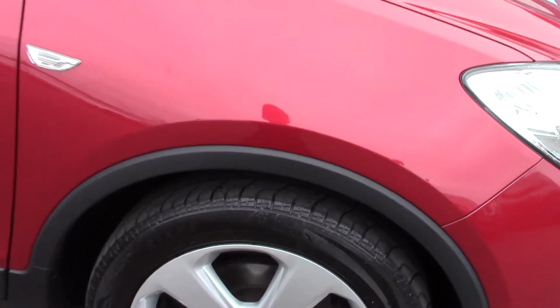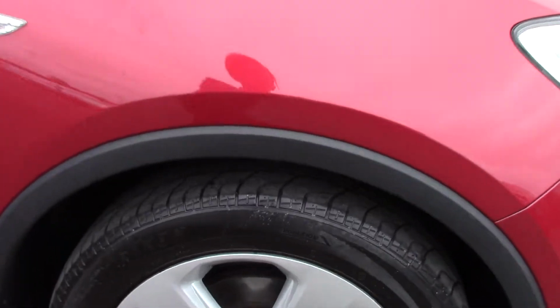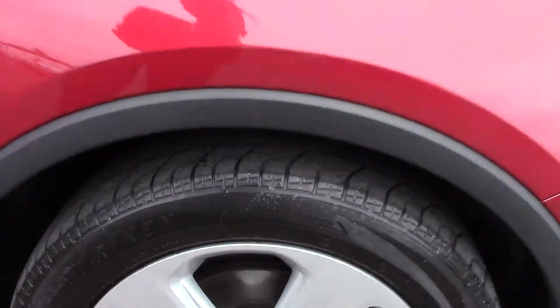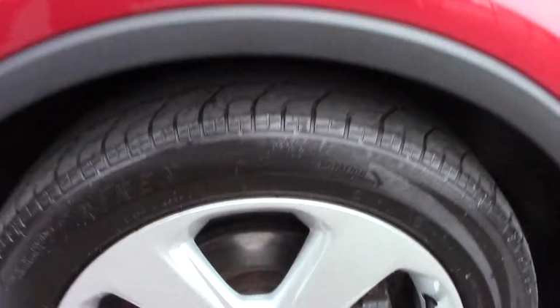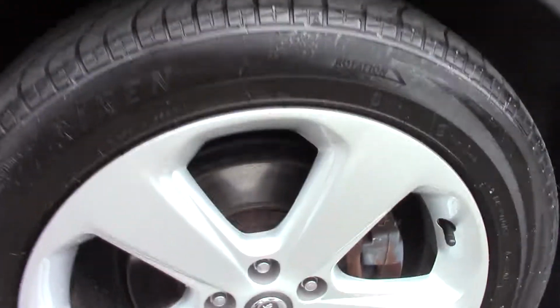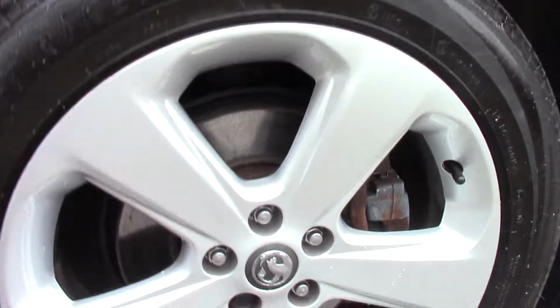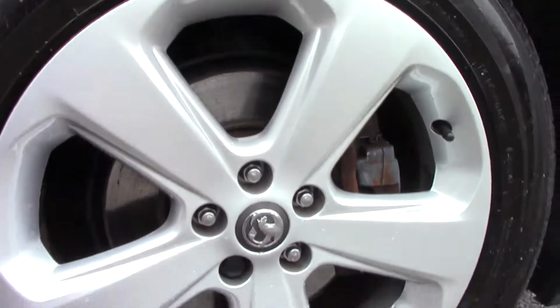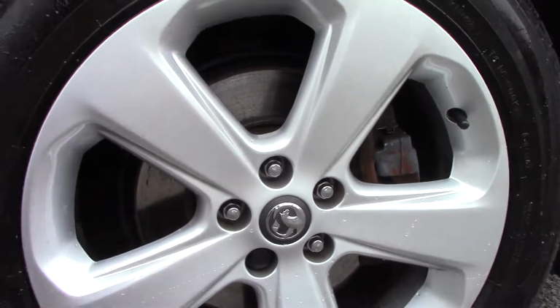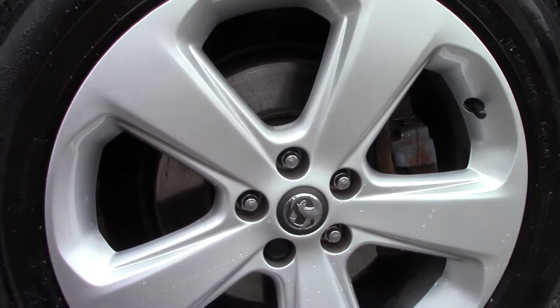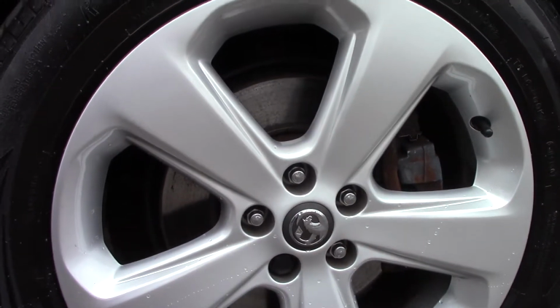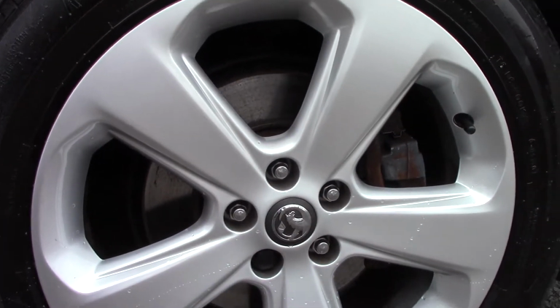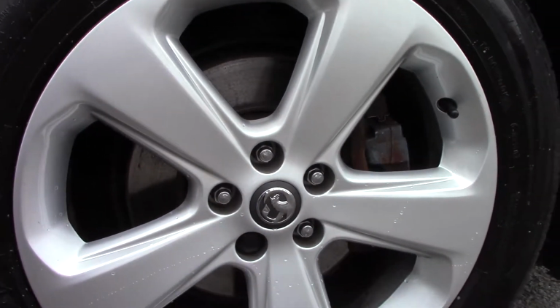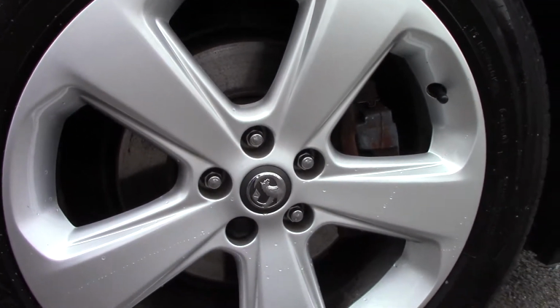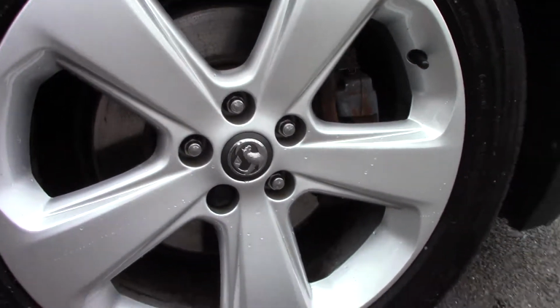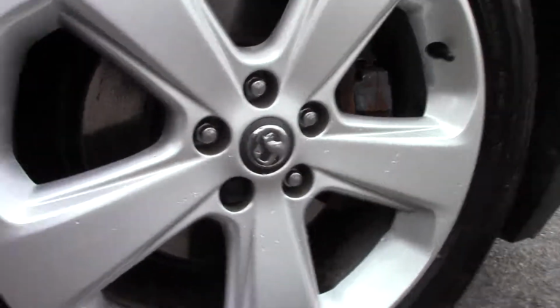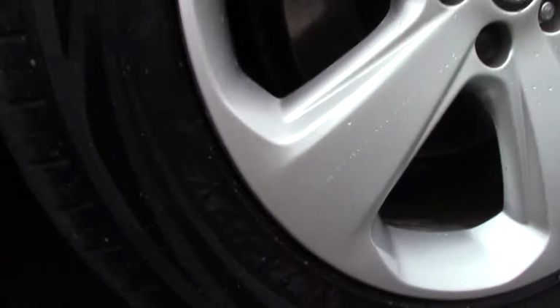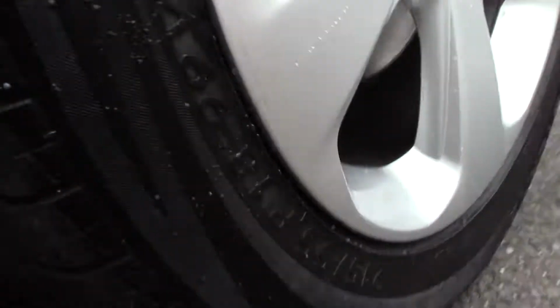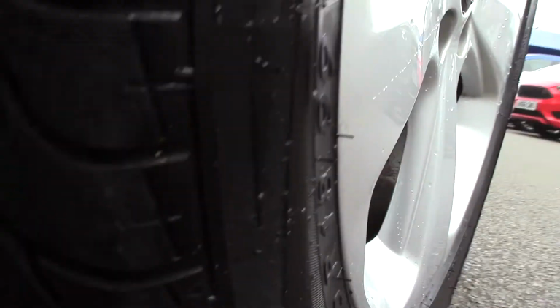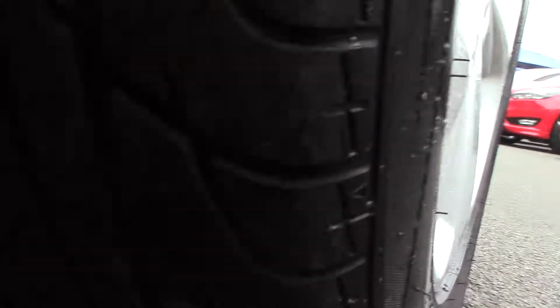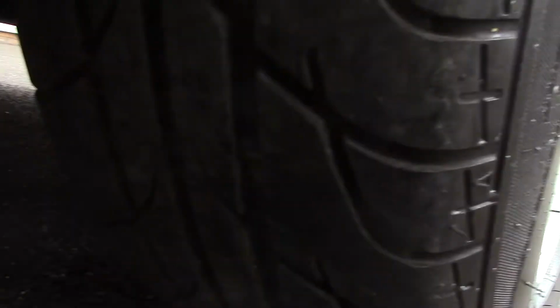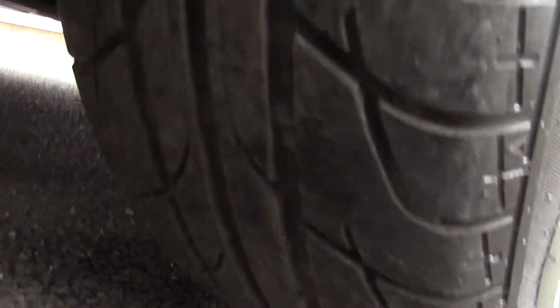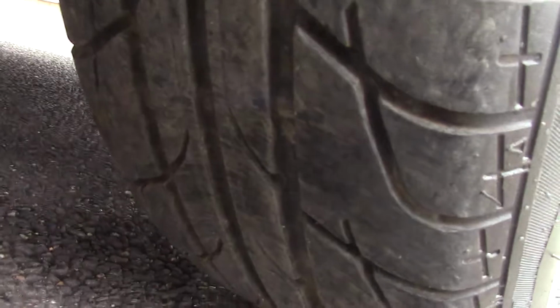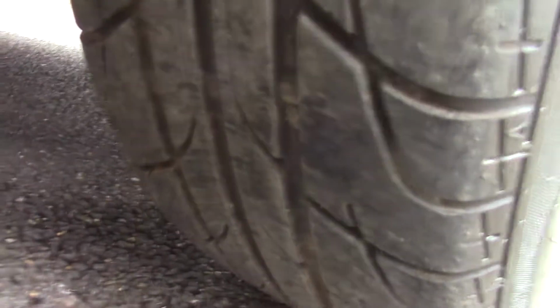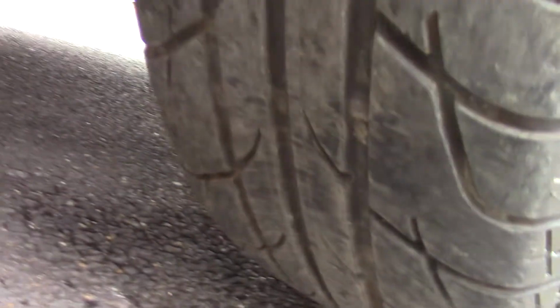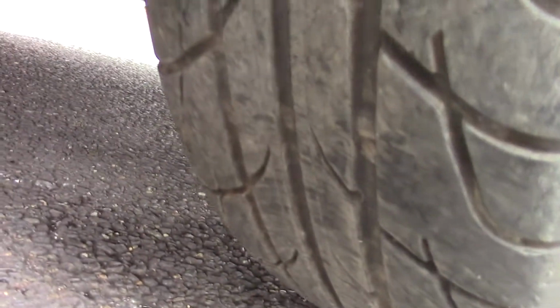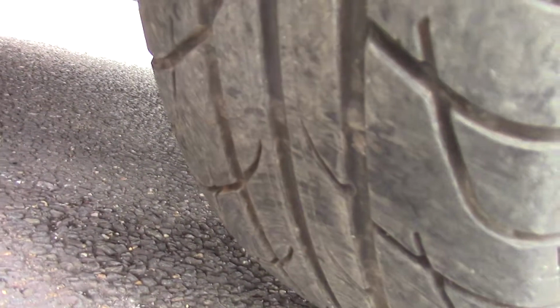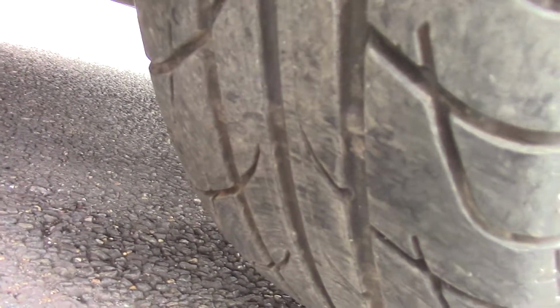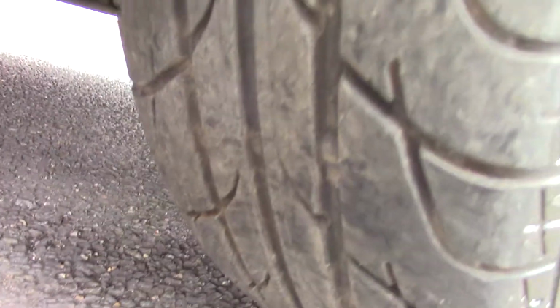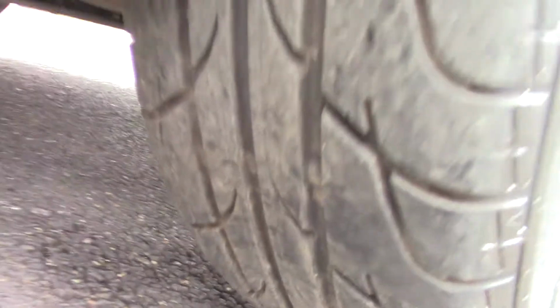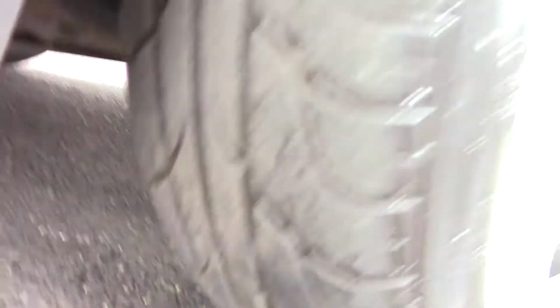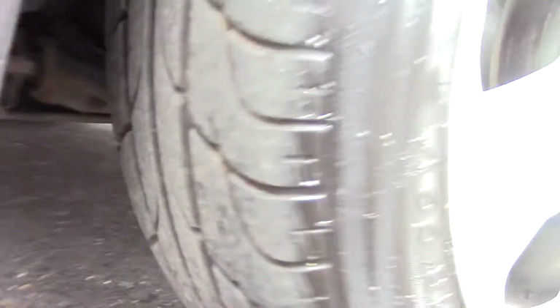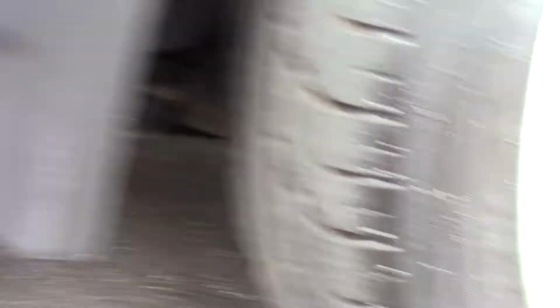Down here we can get a look at the alloy wheels. Compared to a new tire which is 8mm, these are 5mm on the front and 5 and 6mm on the rear.